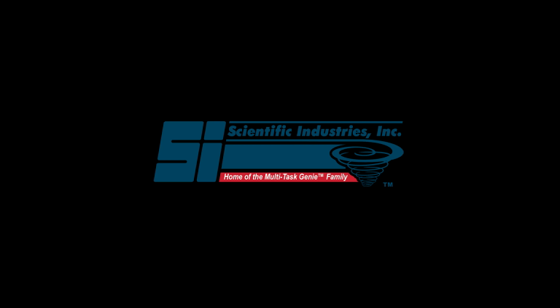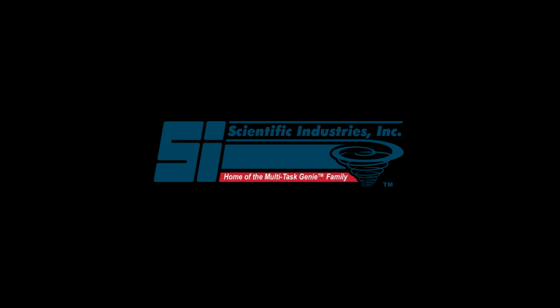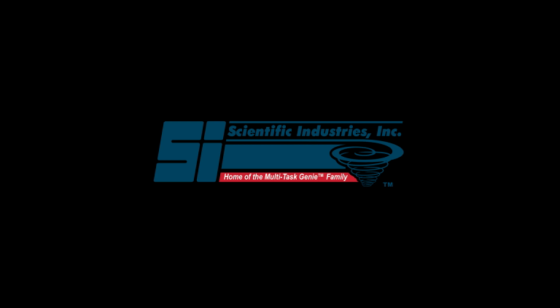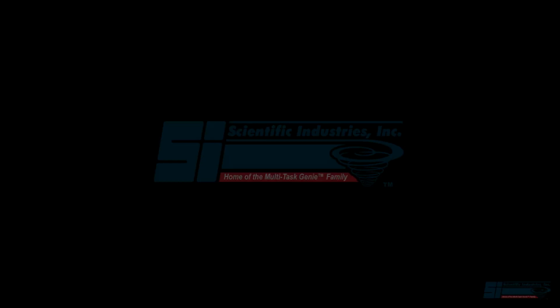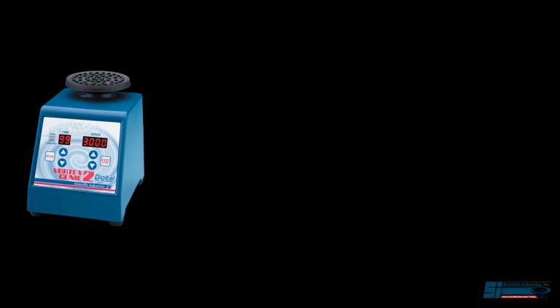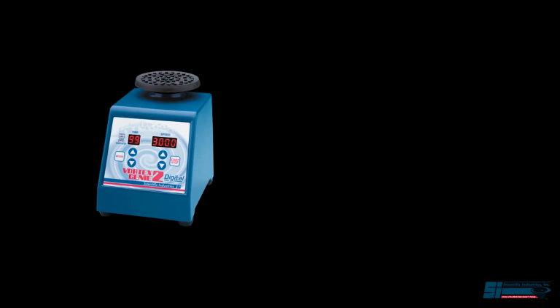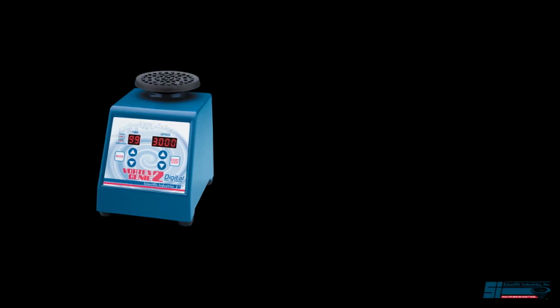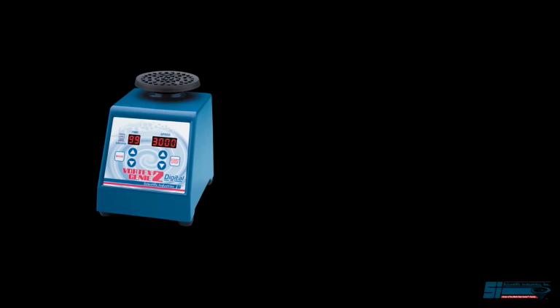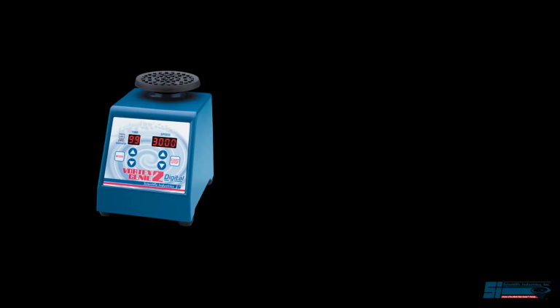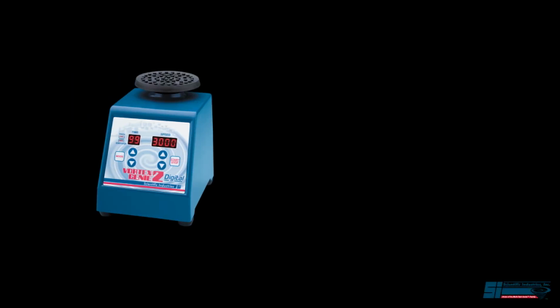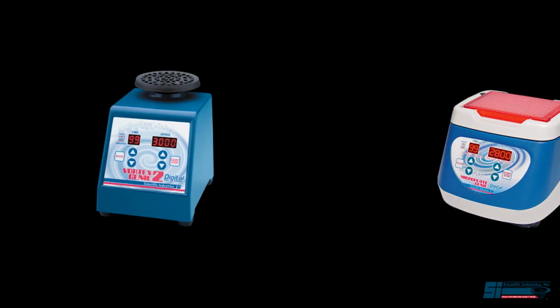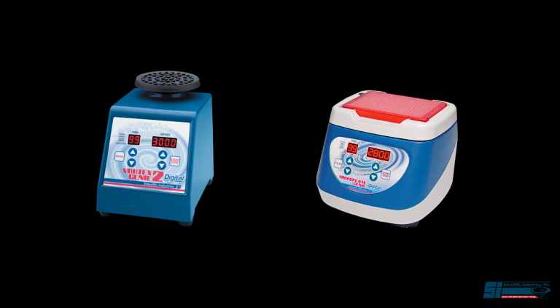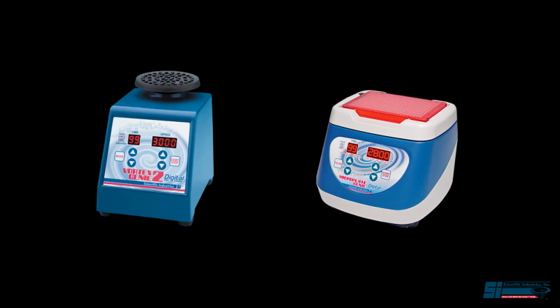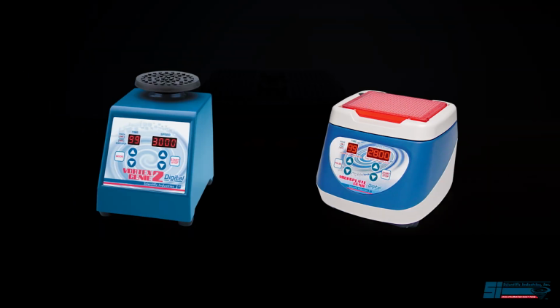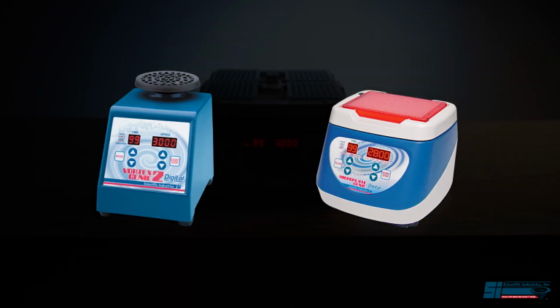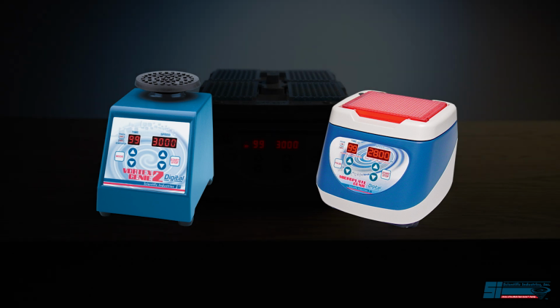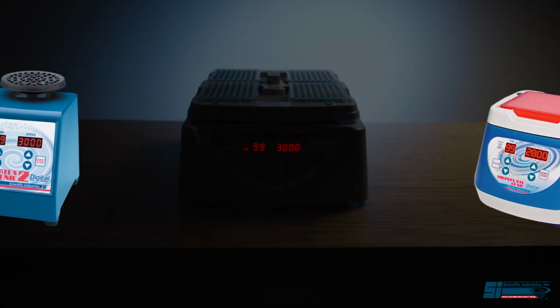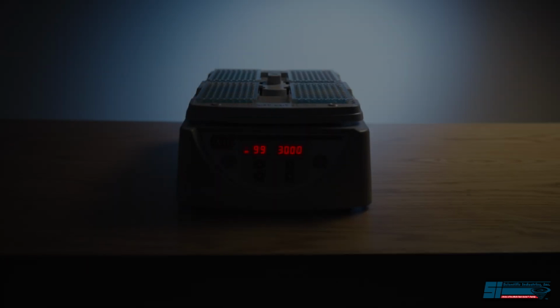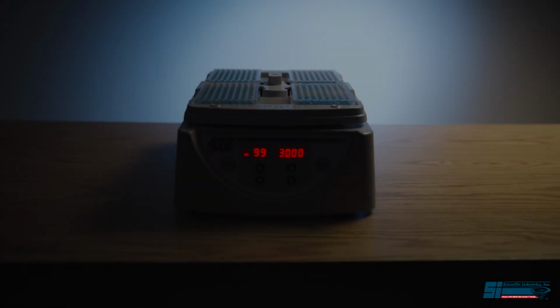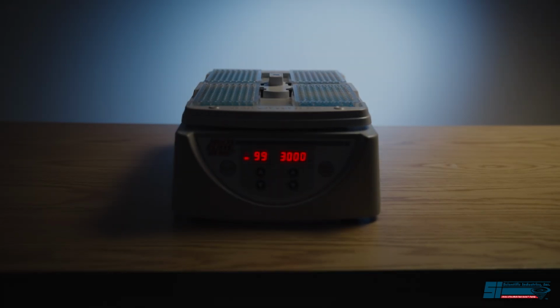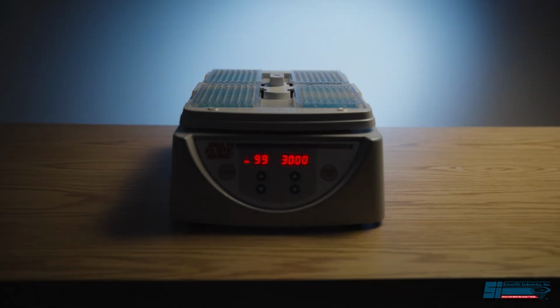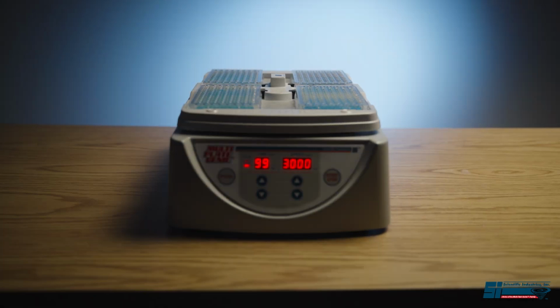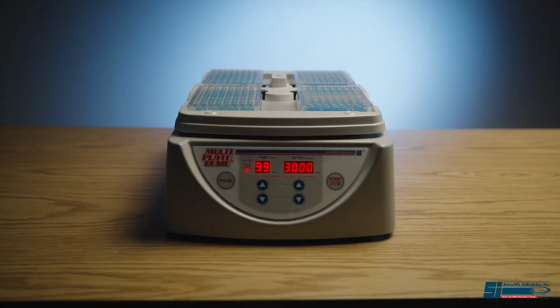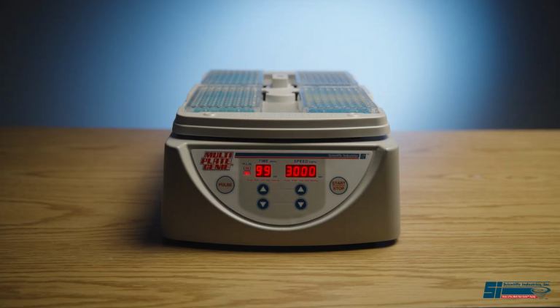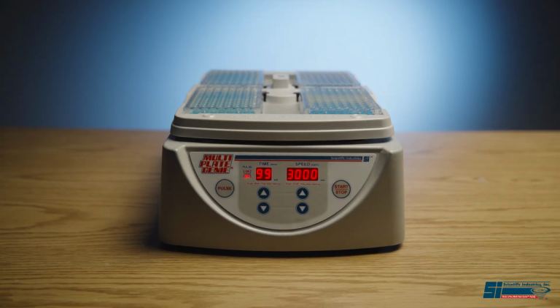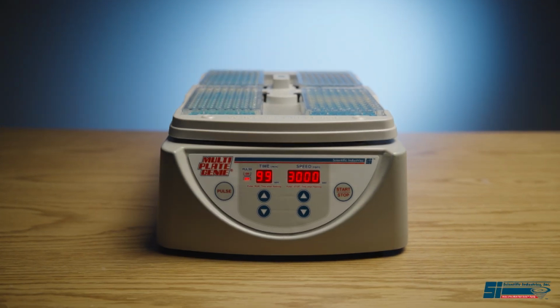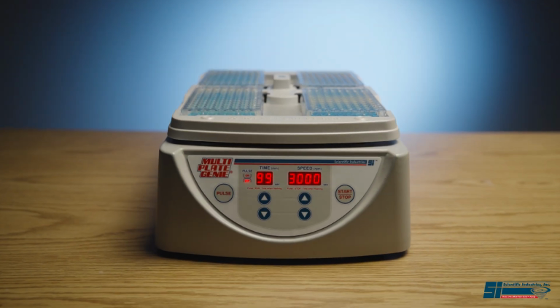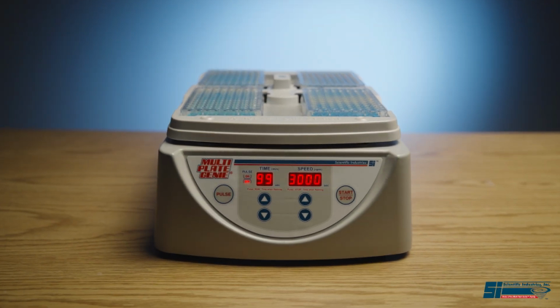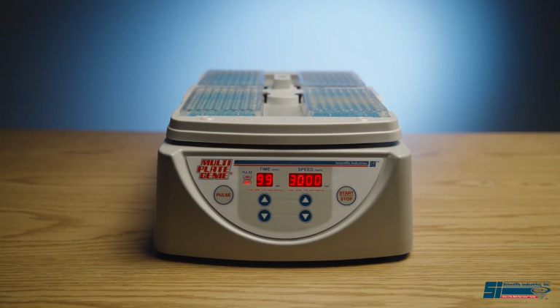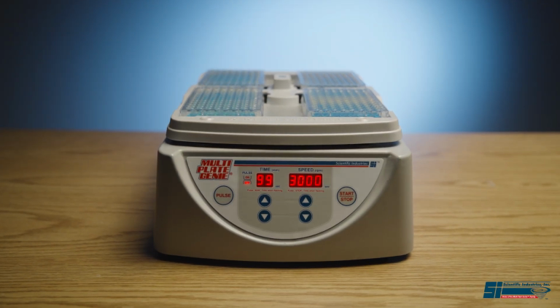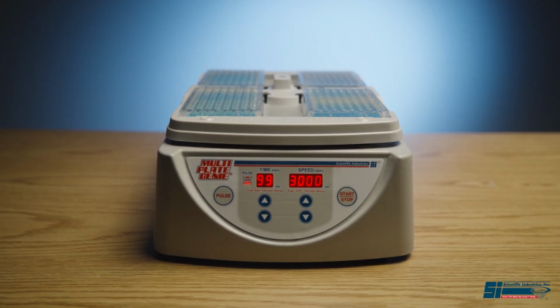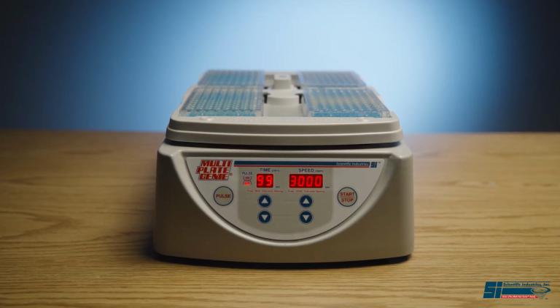From the makers of the Vortex Genie 2 and the MicroPlate Genie, the brand name you know and trust is proud to introduce the MultiPlate Genie.